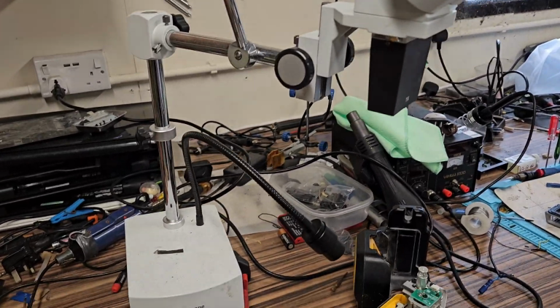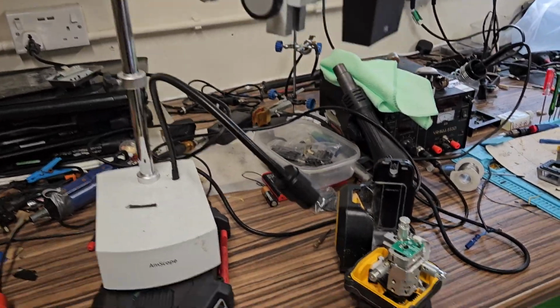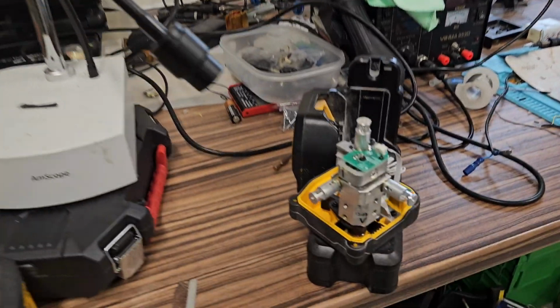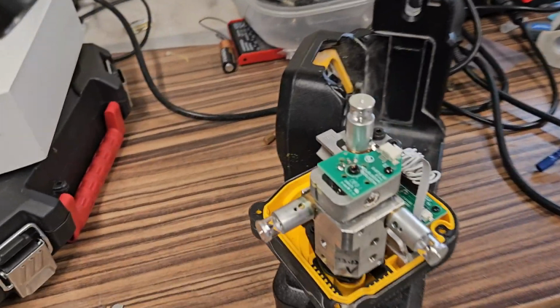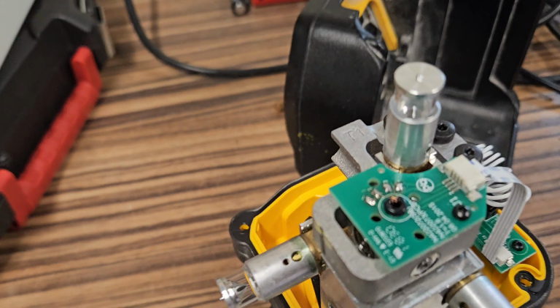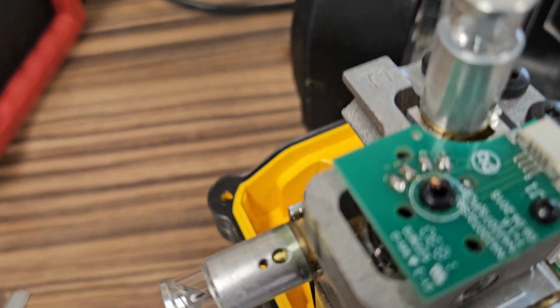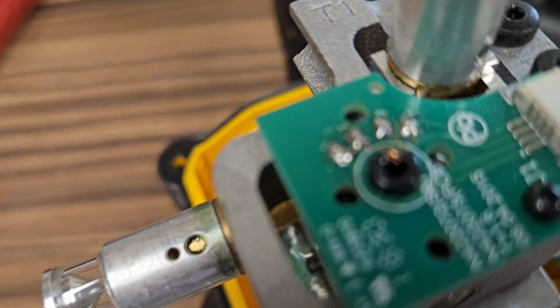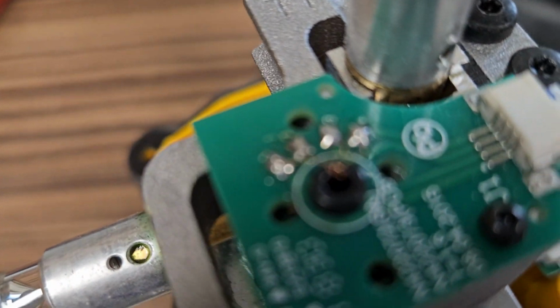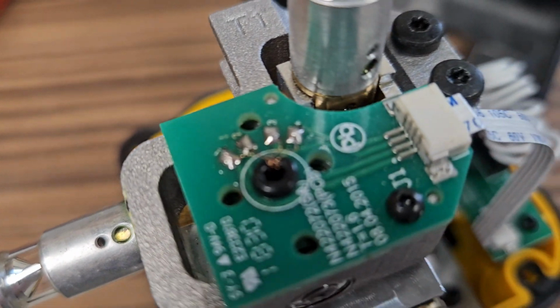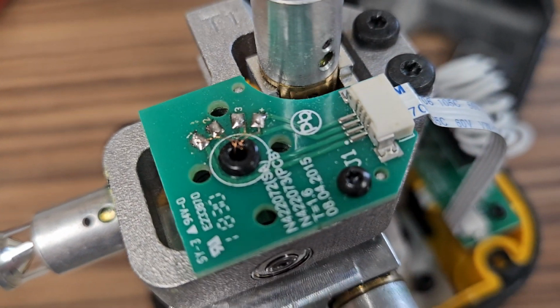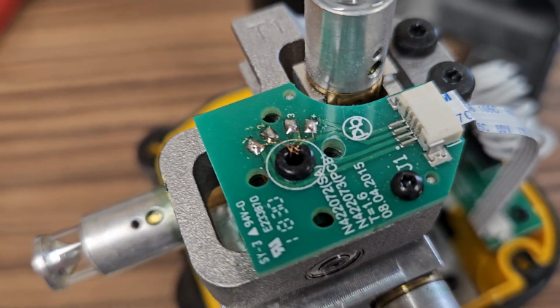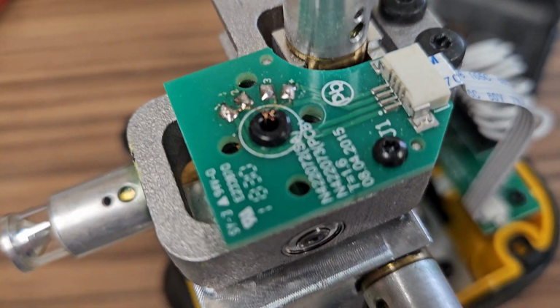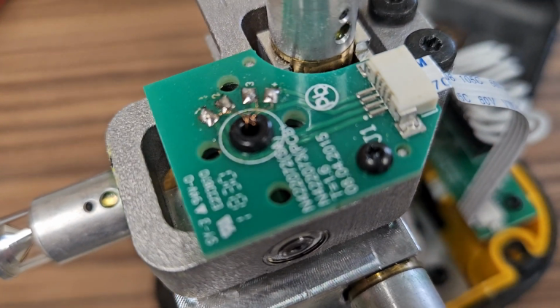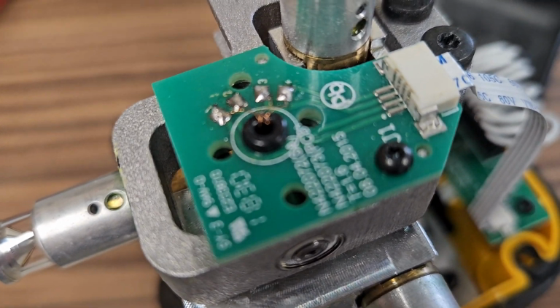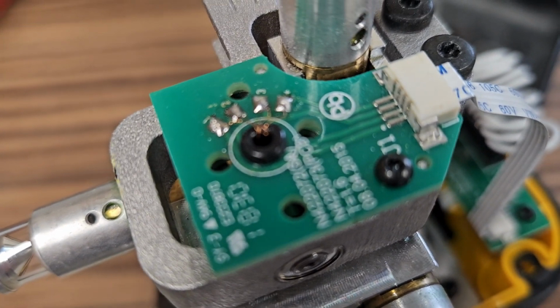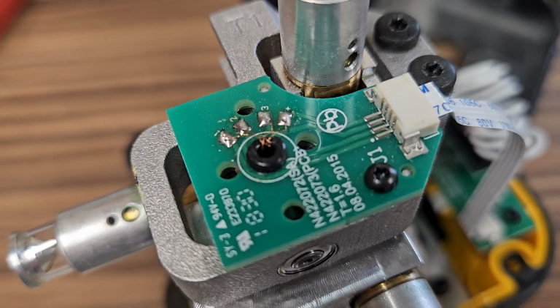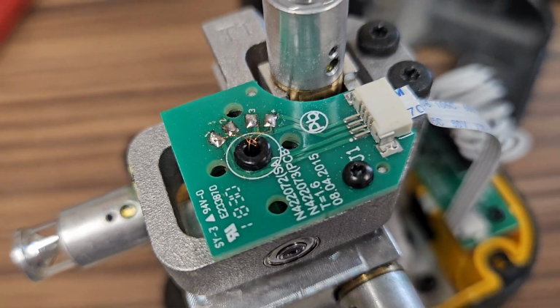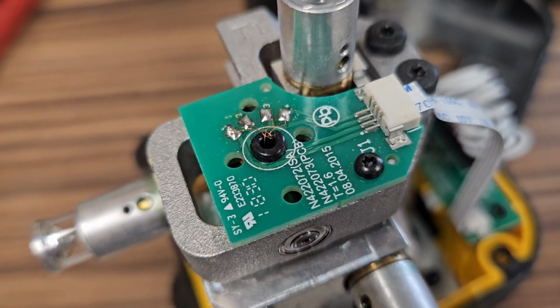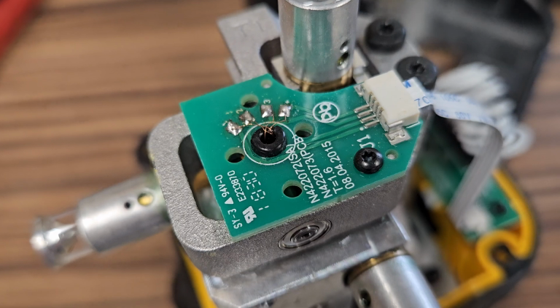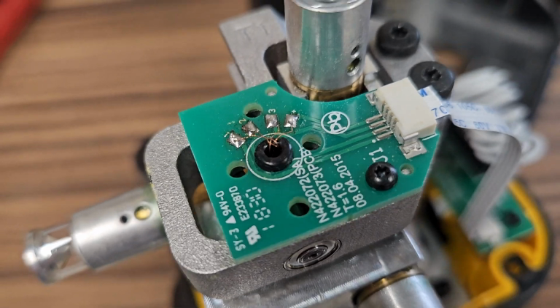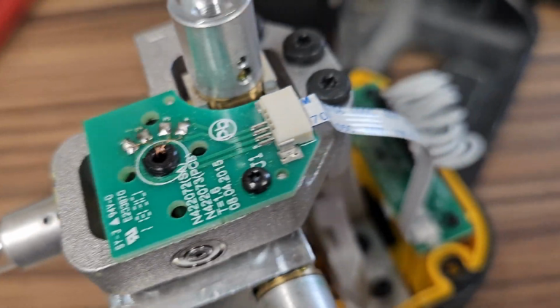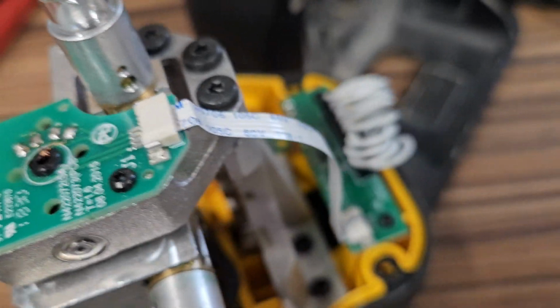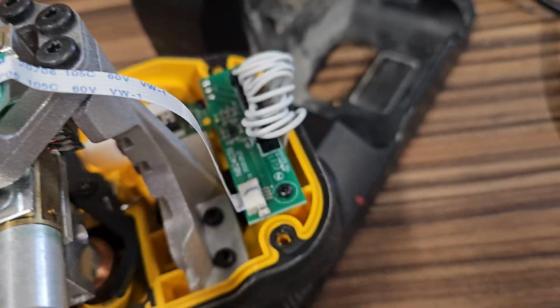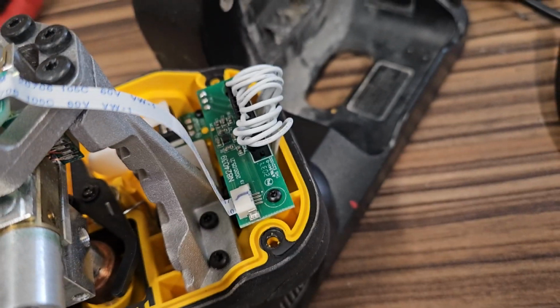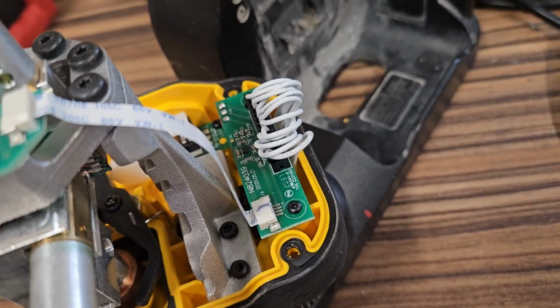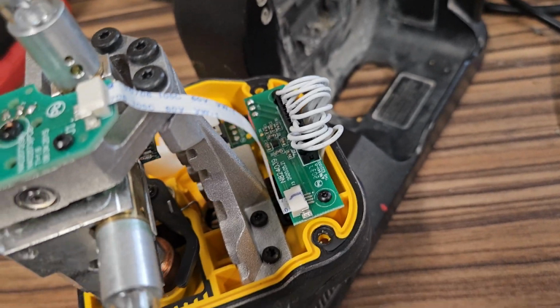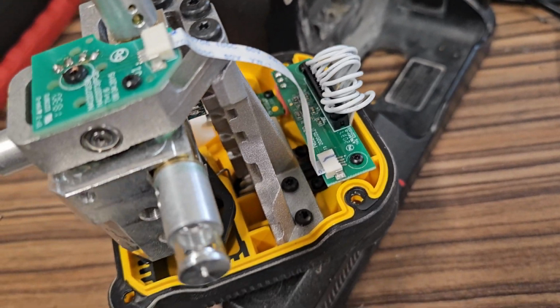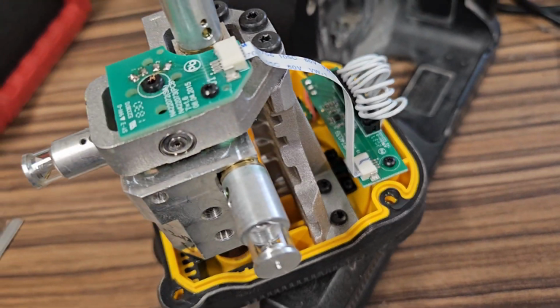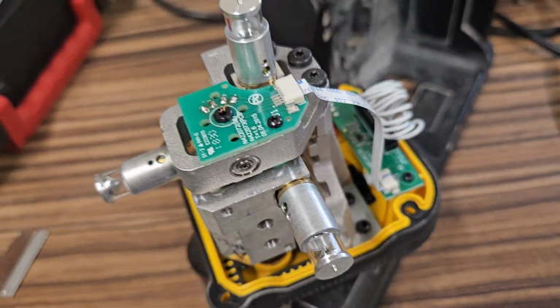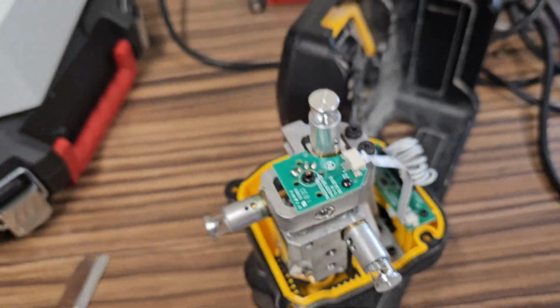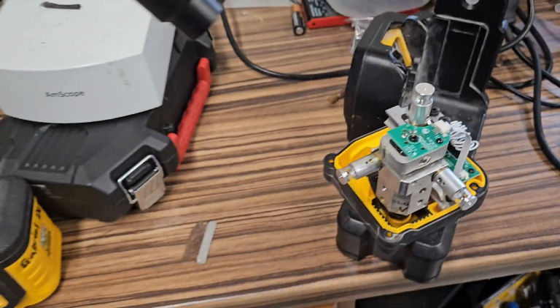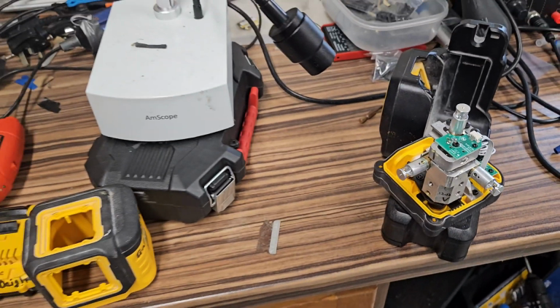If you look, I can't even get close enough — there are little microscopic wires there. A couple of those broke; we re-soldered them, some of the connections were bad, and we're just going to calibrate it and I think we're good to go.